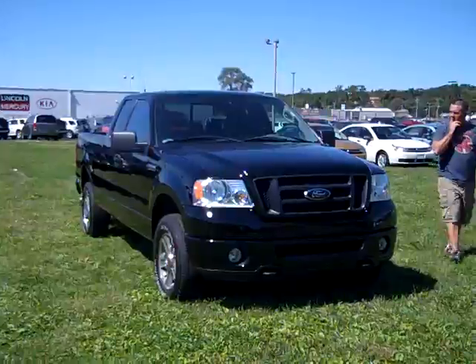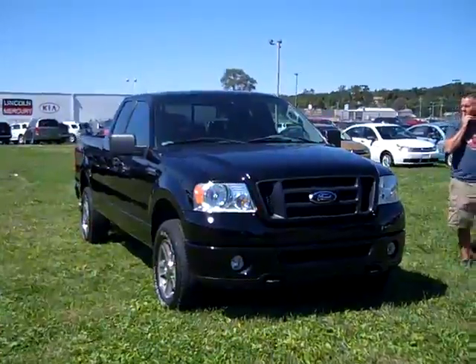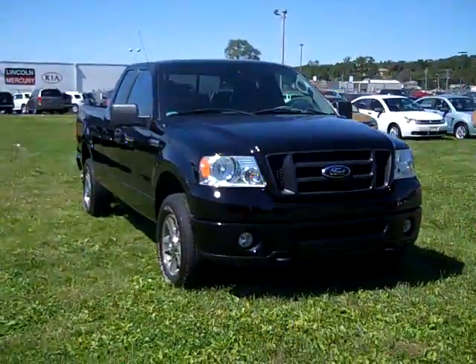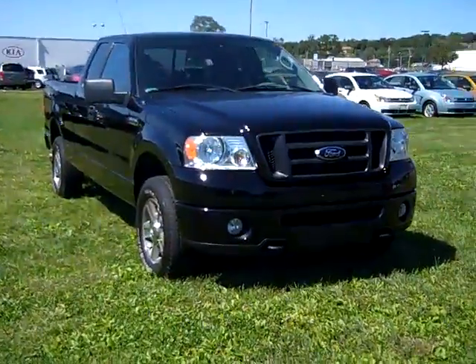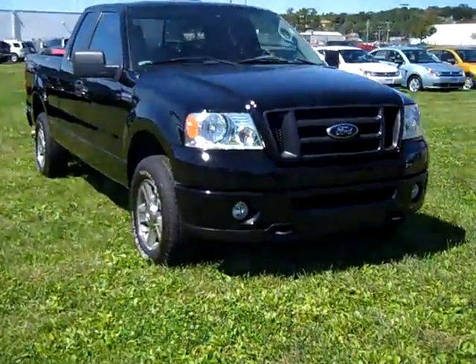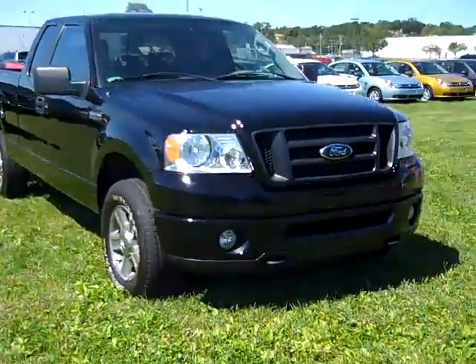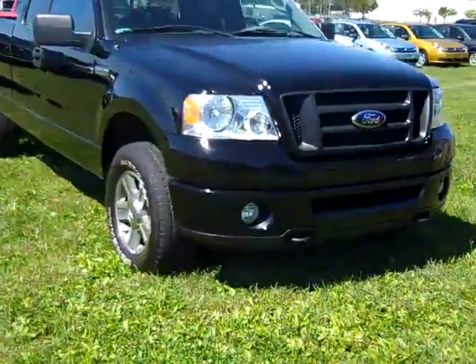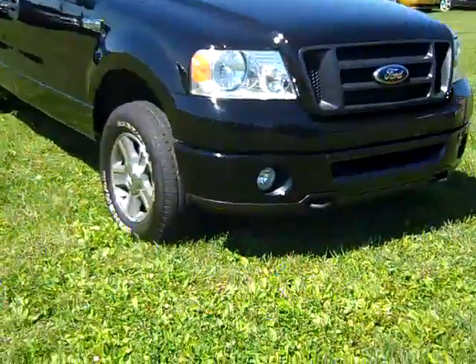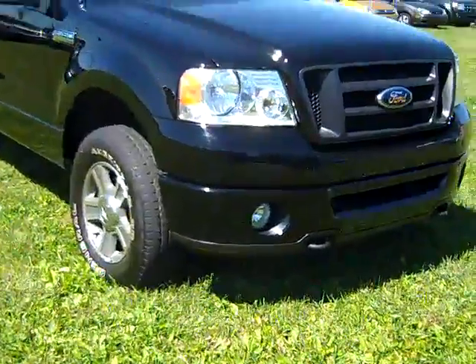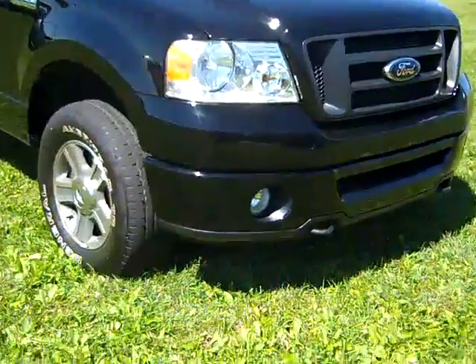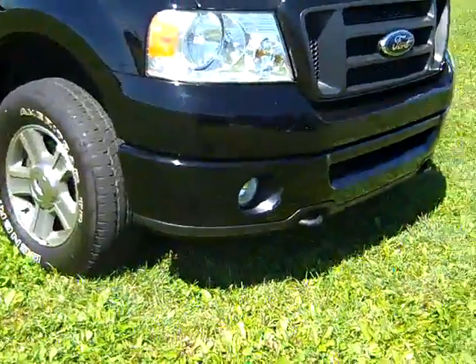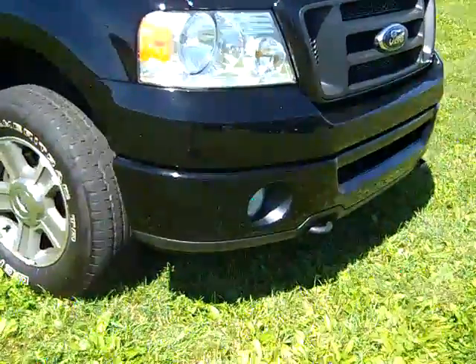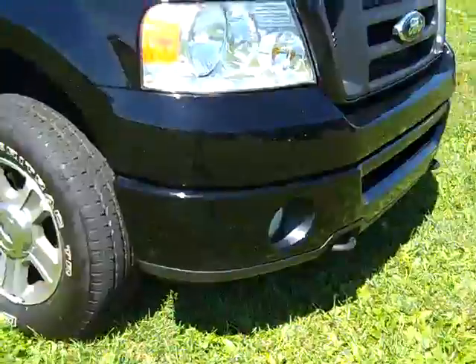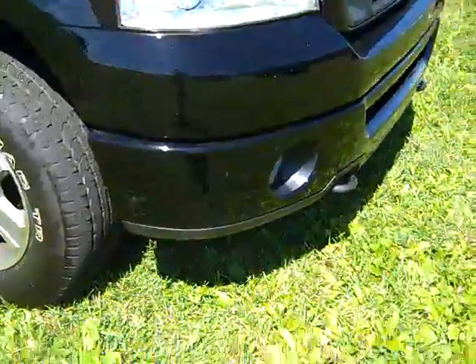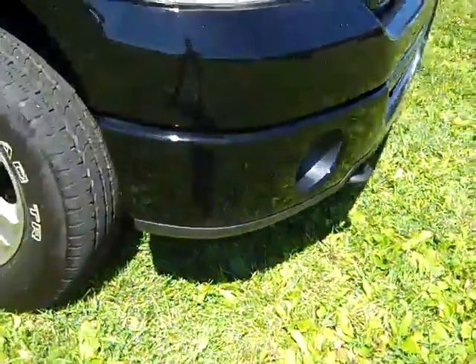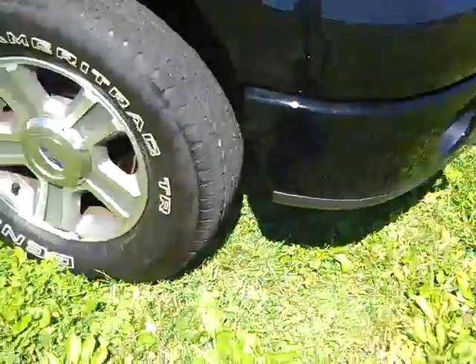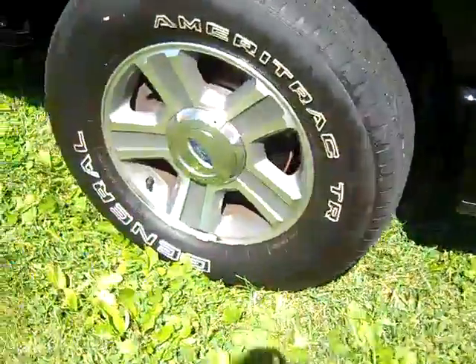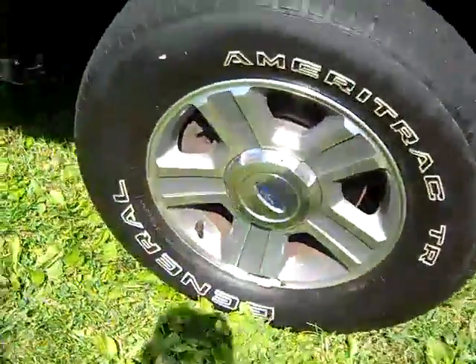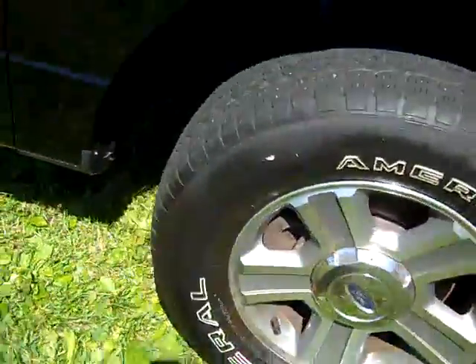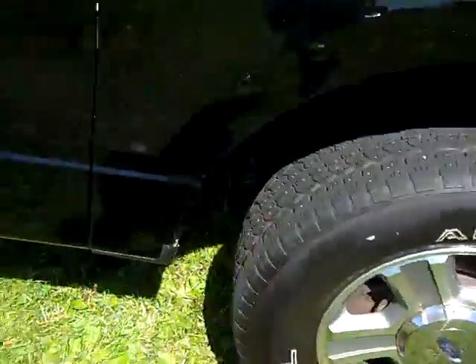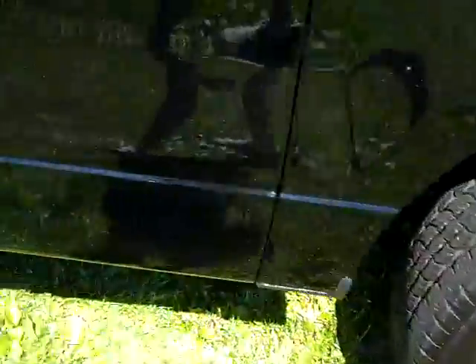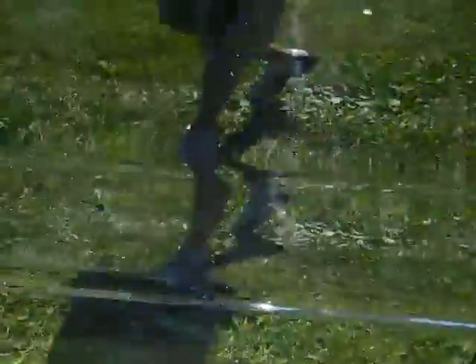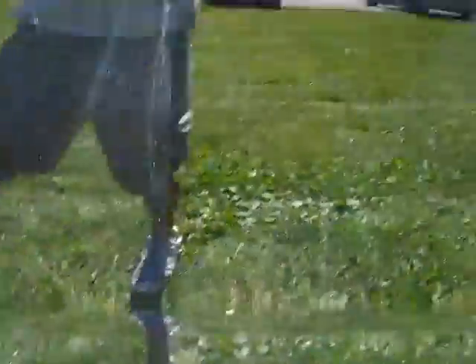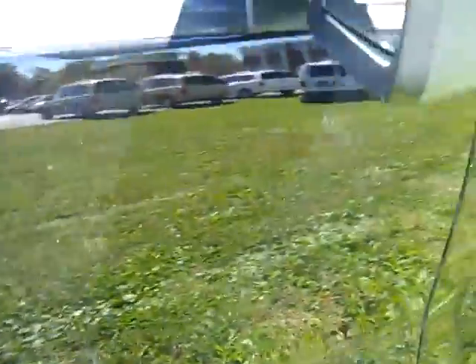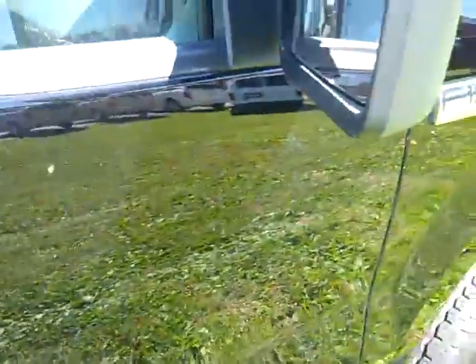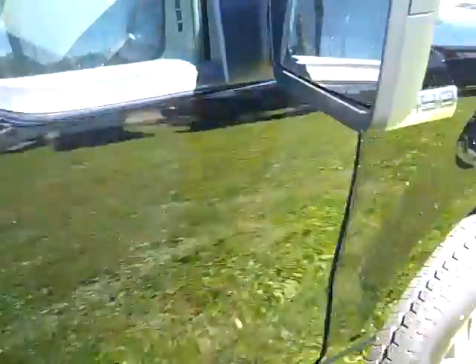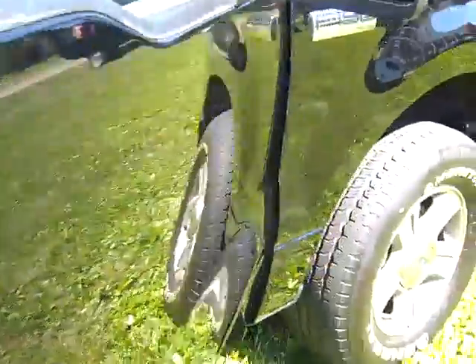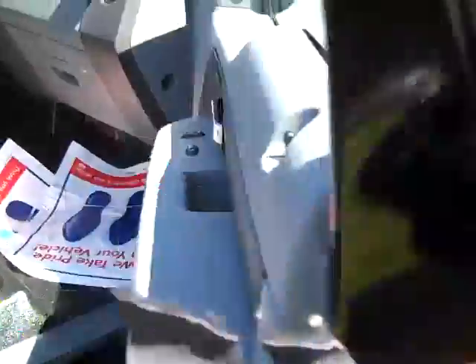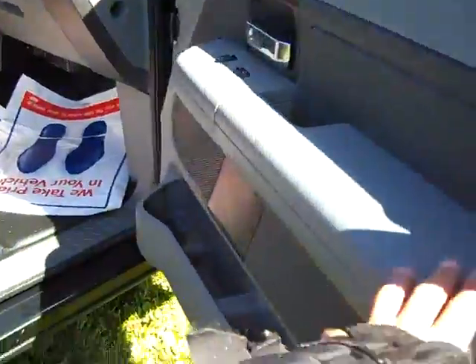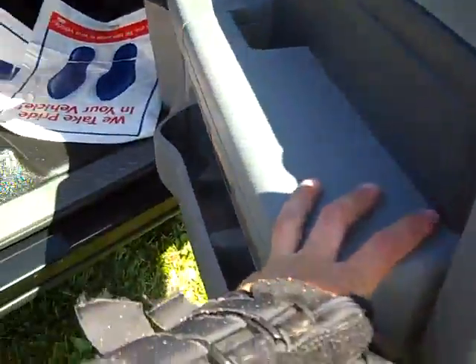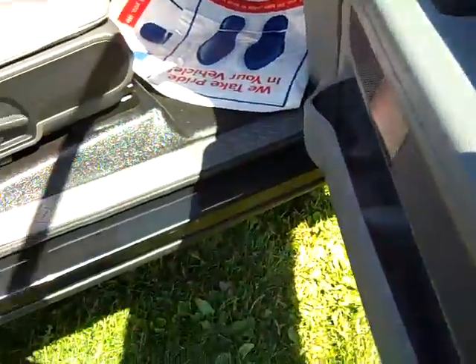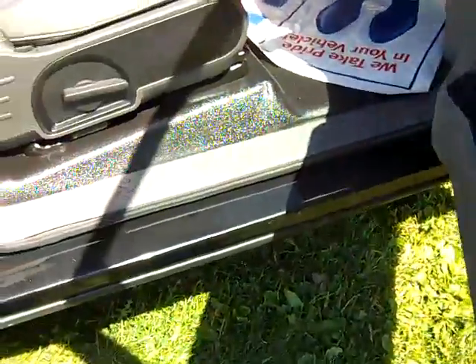2008 Ford F-150 Triton. Fog lights, alloy wheels, power mirrors, power windows, power locks.